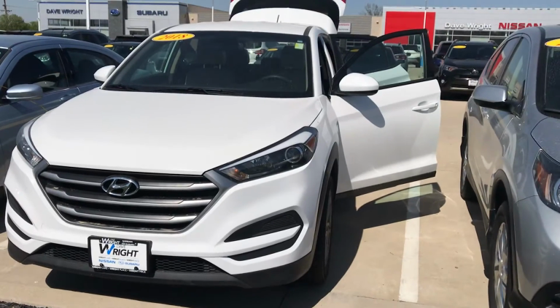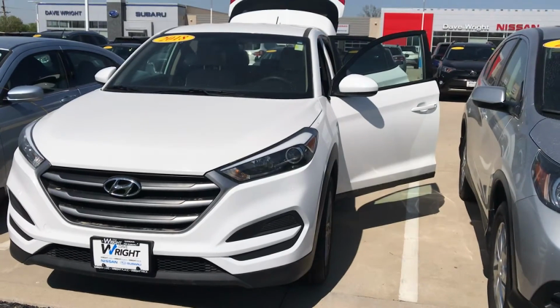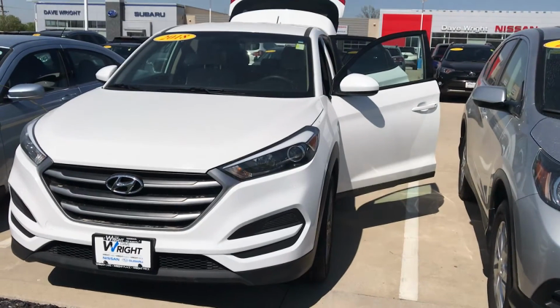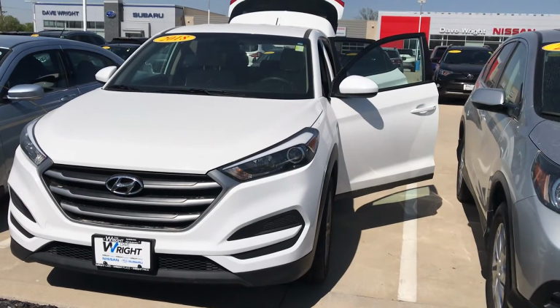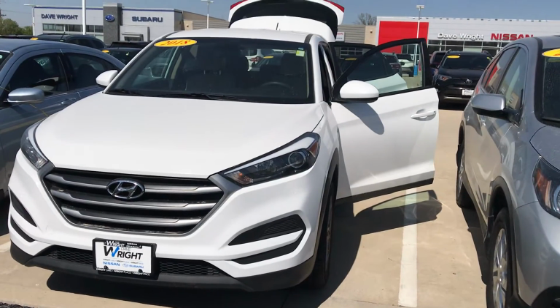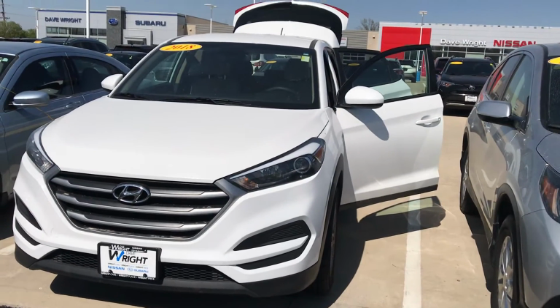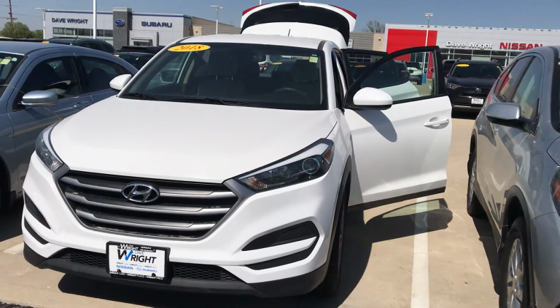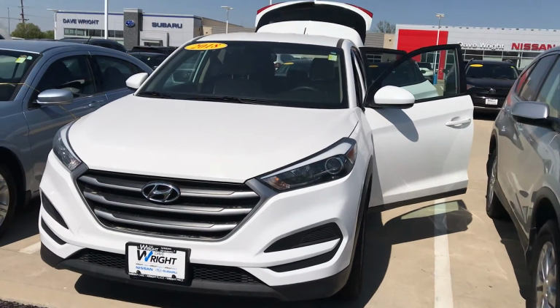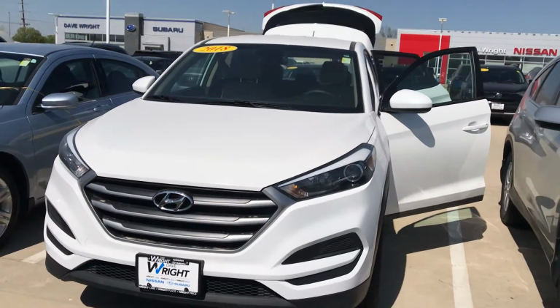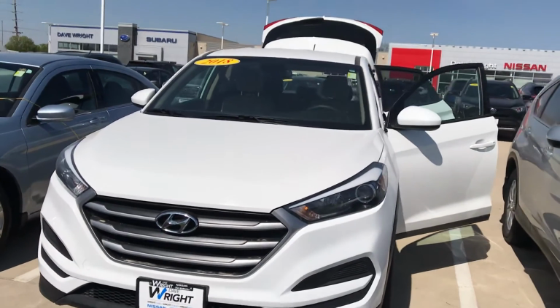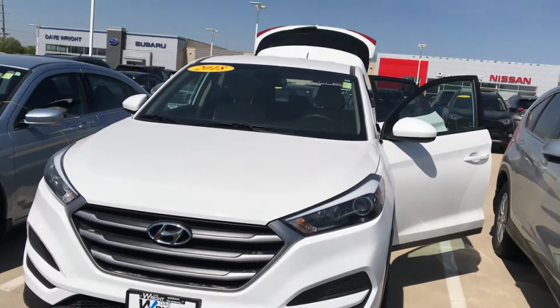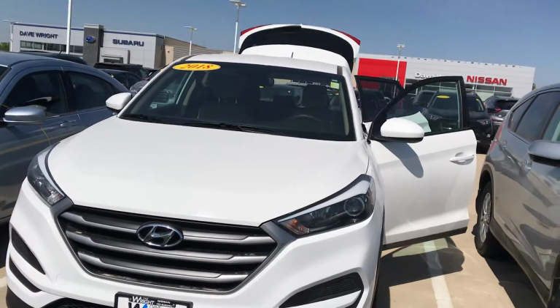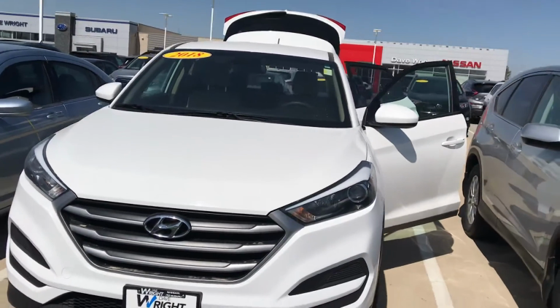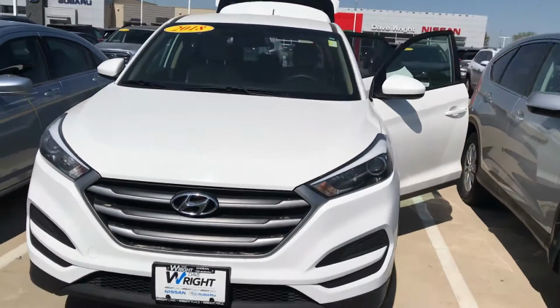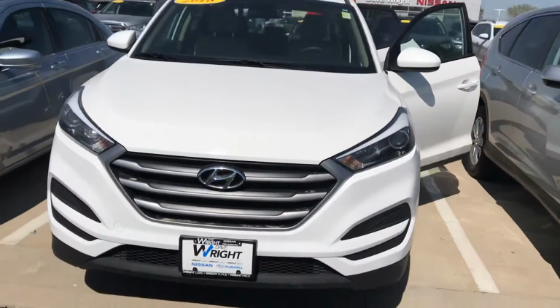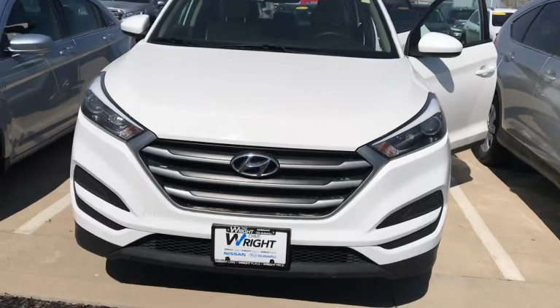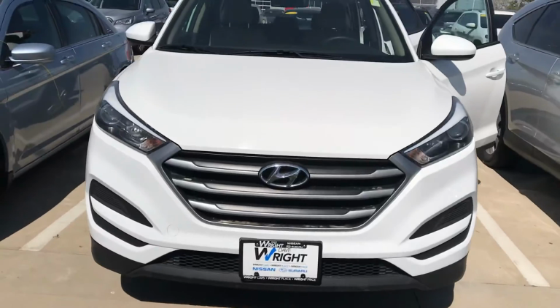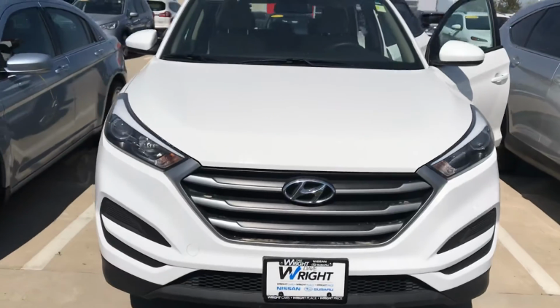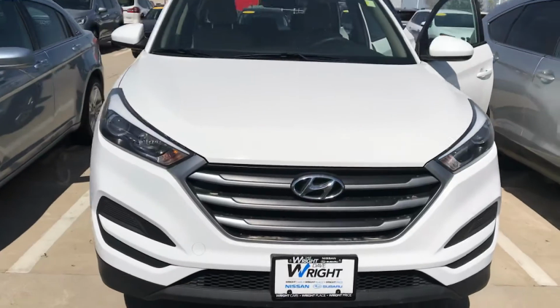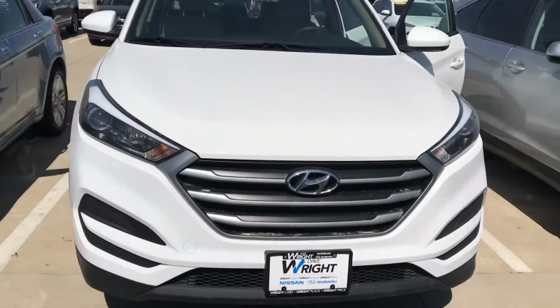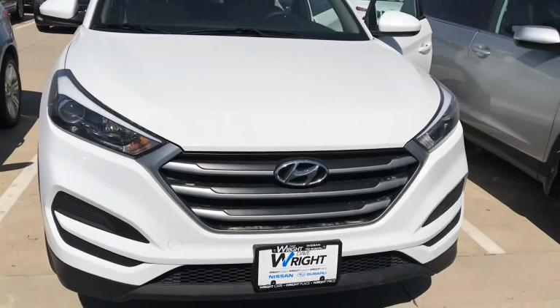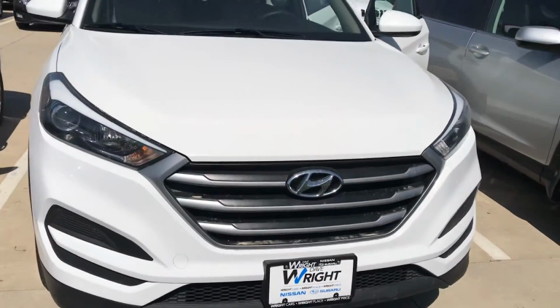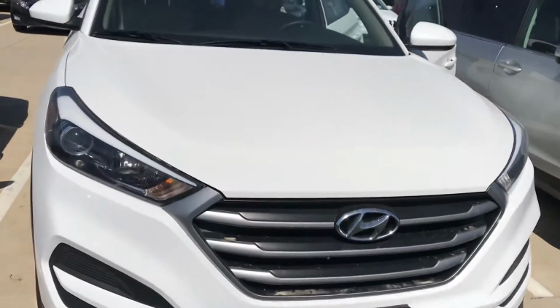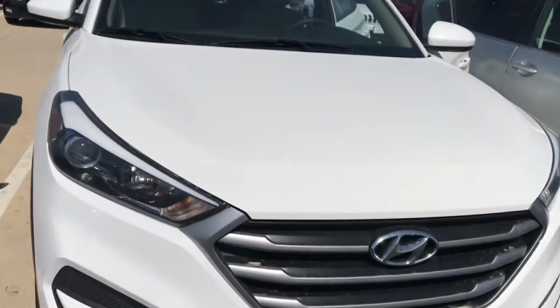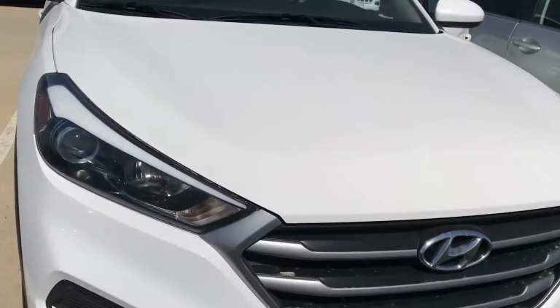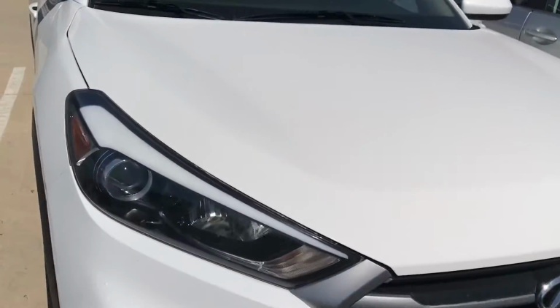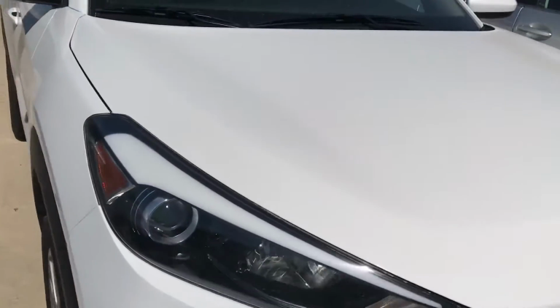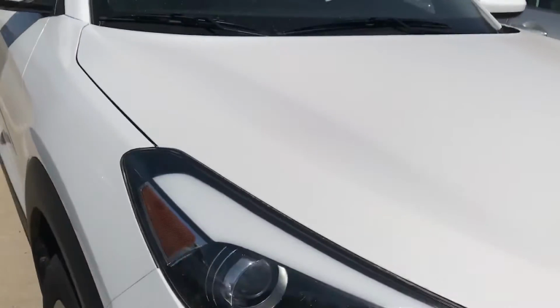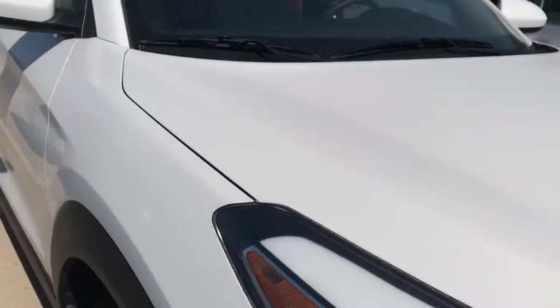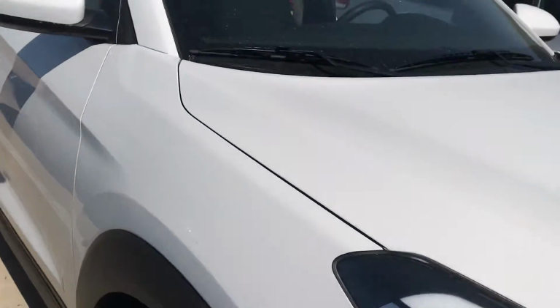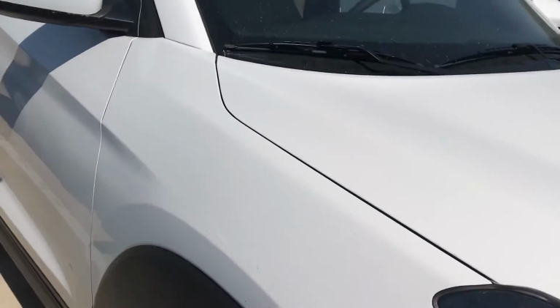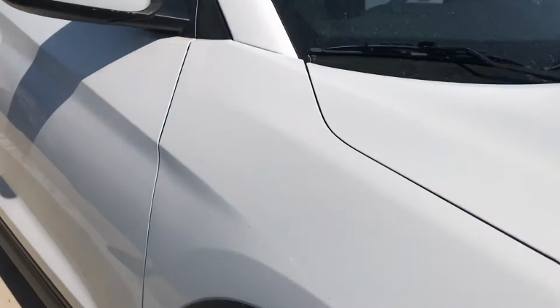Hey guys, Nikki here at Dave Wright Nissan Subaru. Here's that 2018 Hyundai — I did want to give you a look at this one as well.